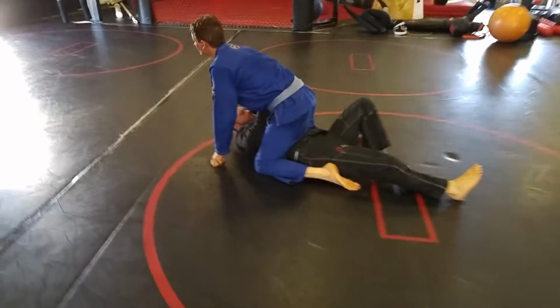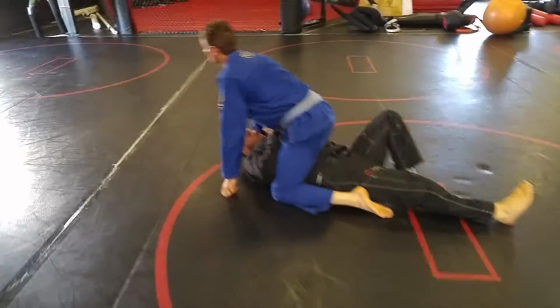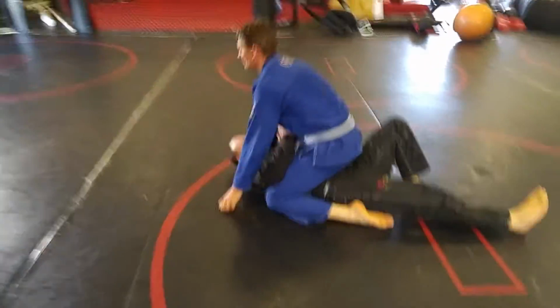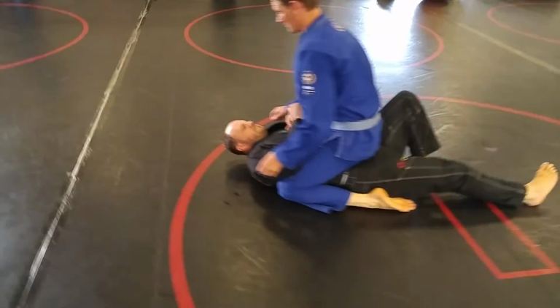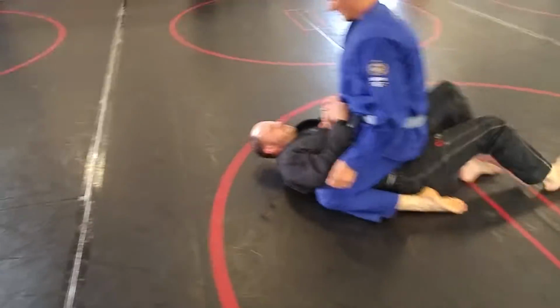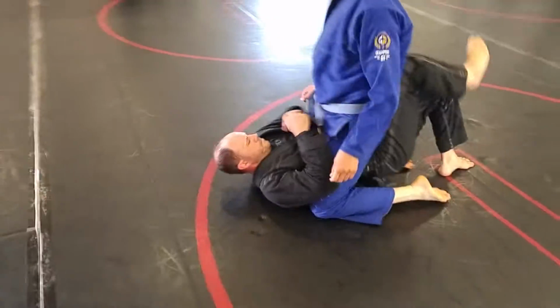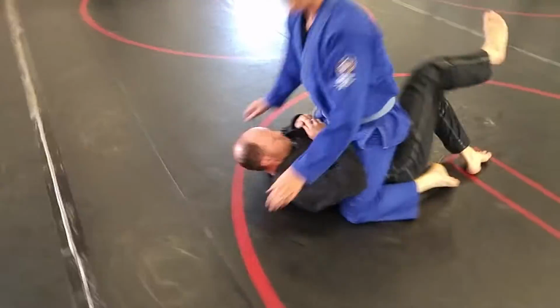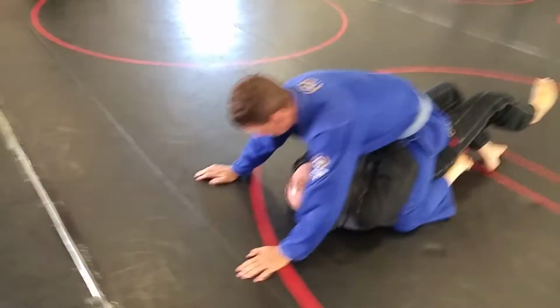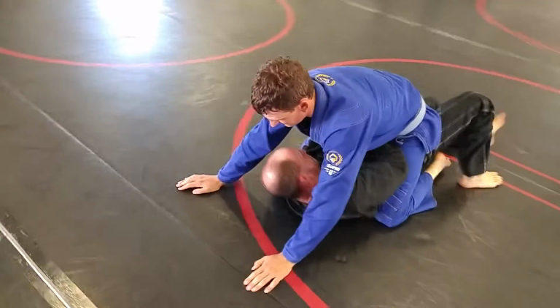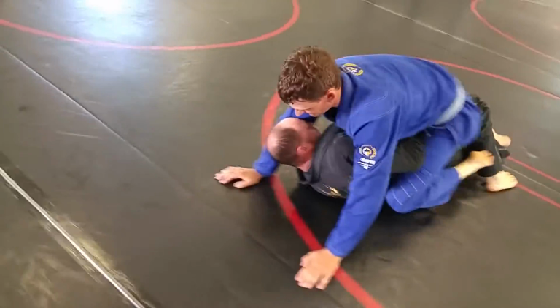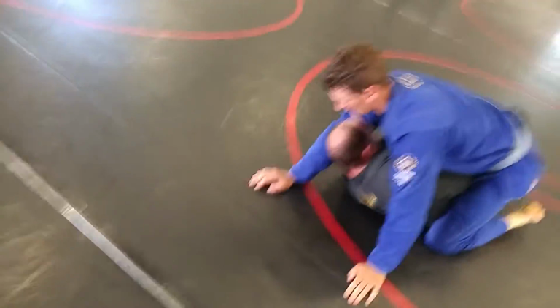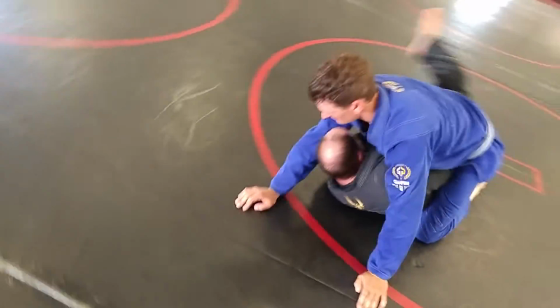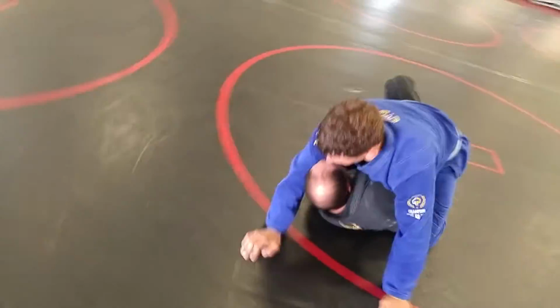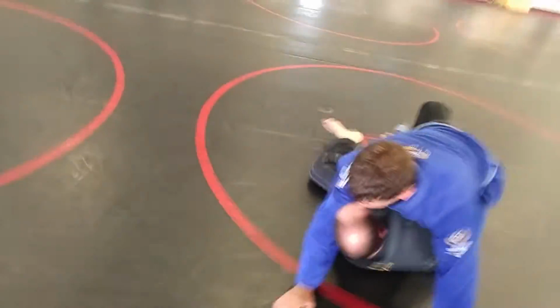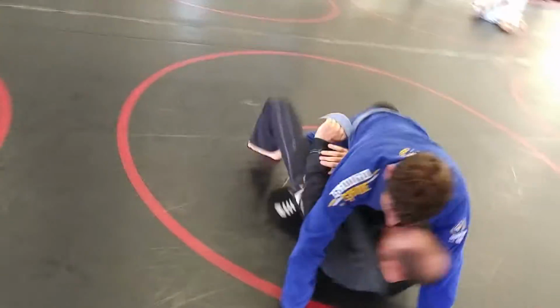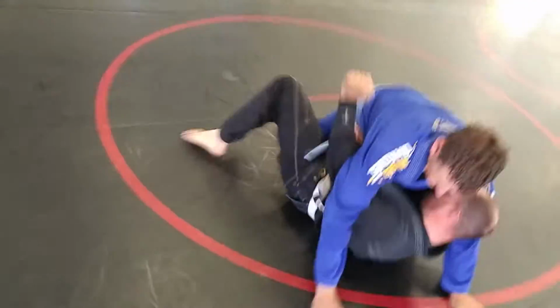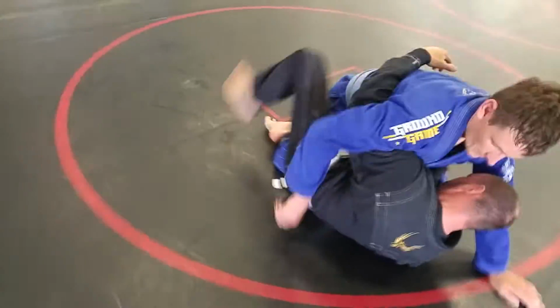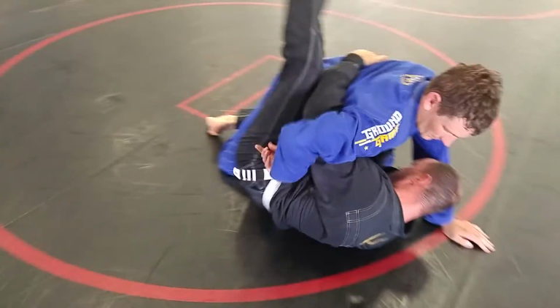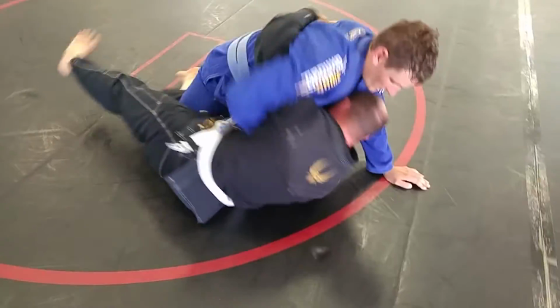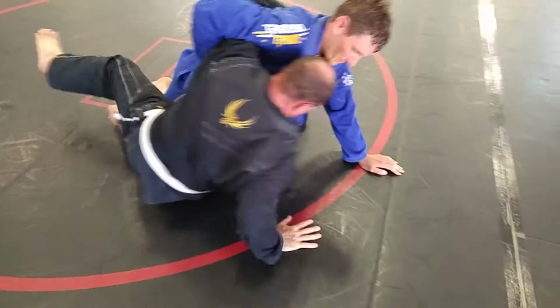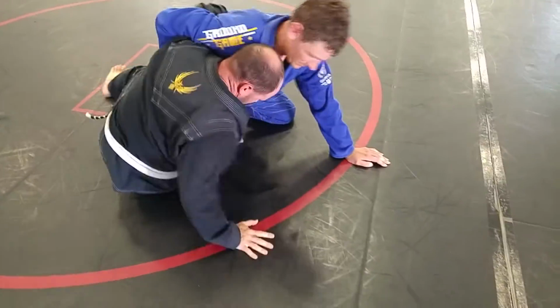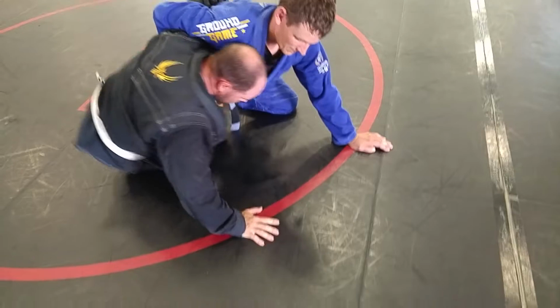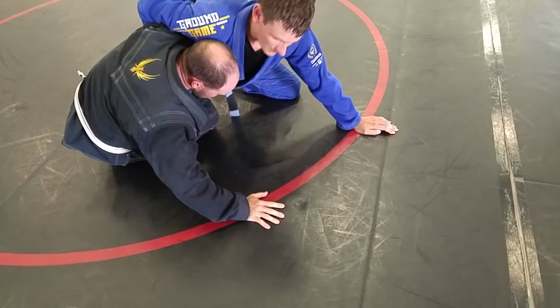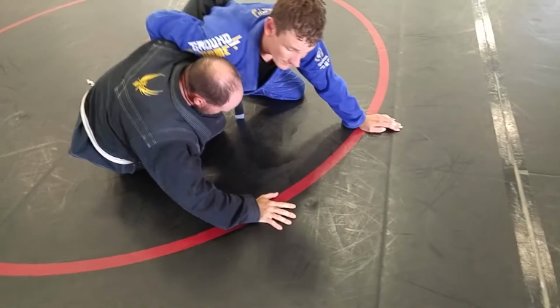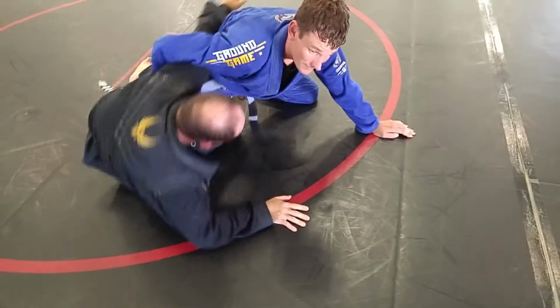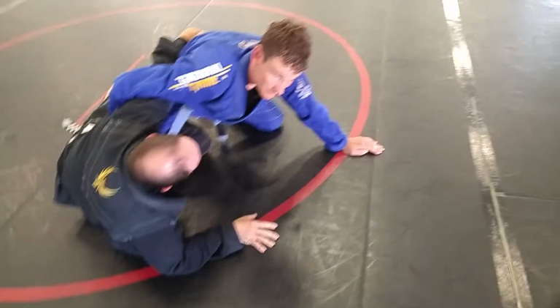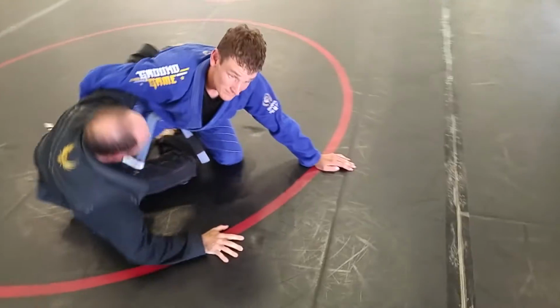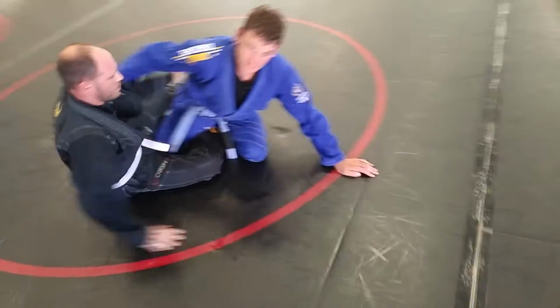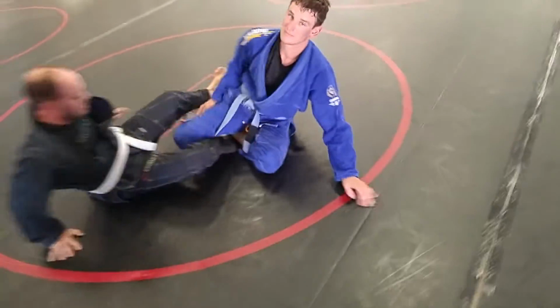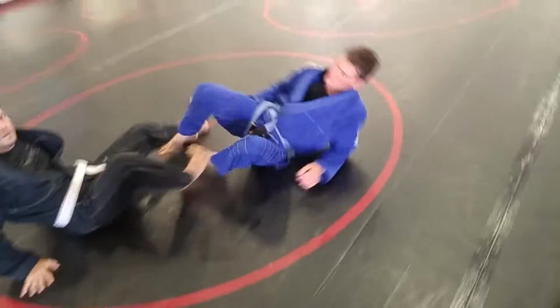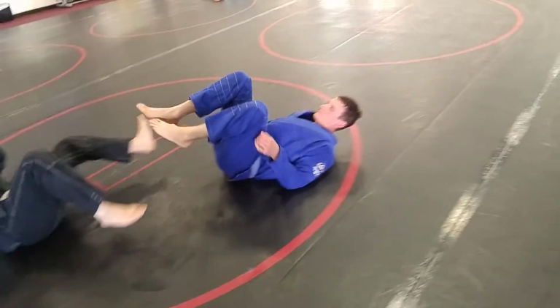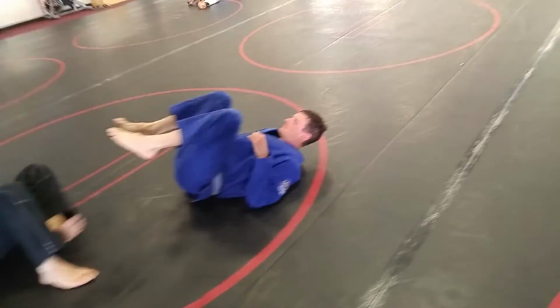Just working some mount escapes. Boom — framing. Hook that foot. Shrimping out. Chop the leg. If you can't get up to the hand, the elbow's fine.